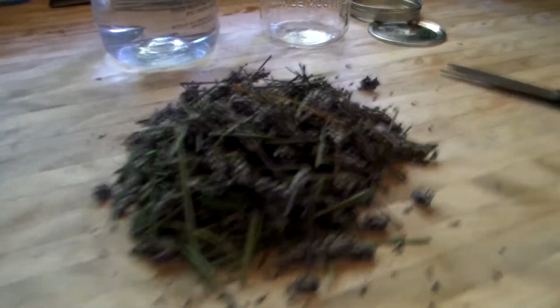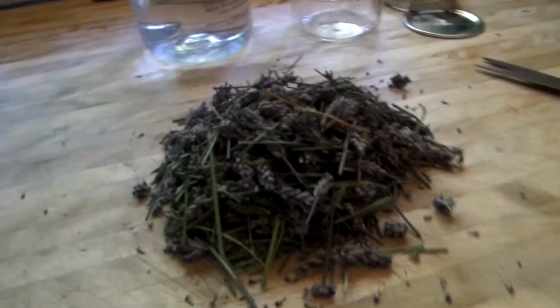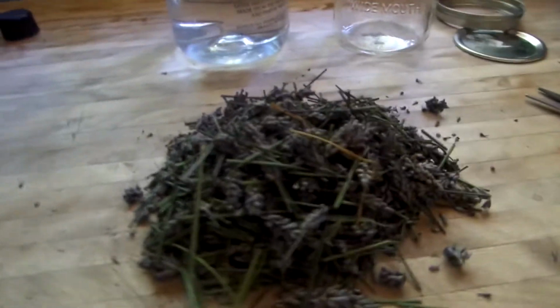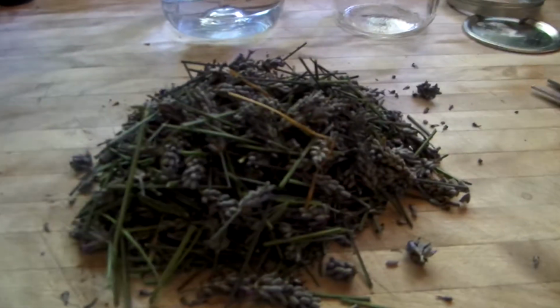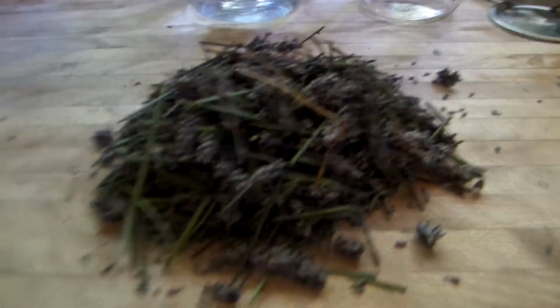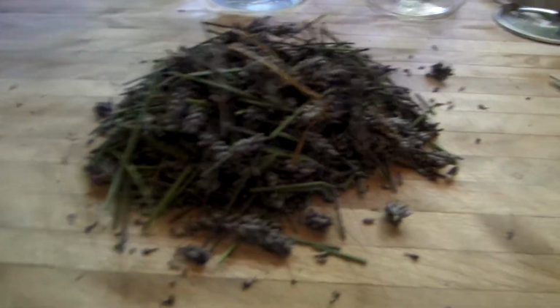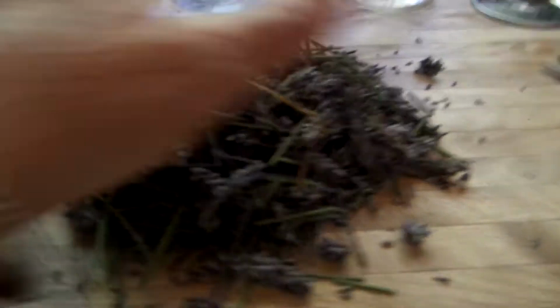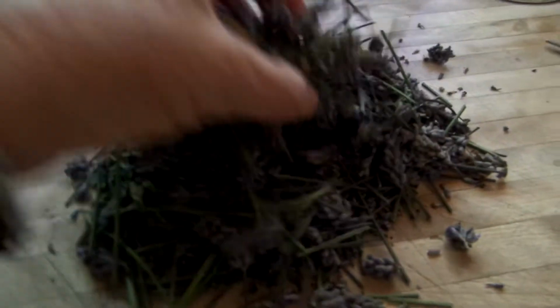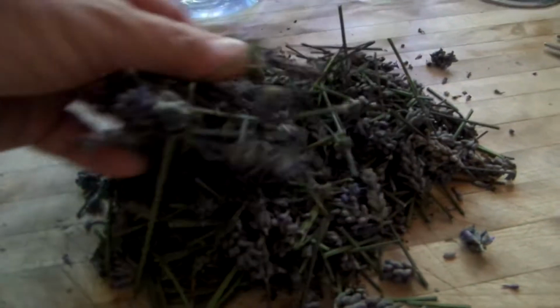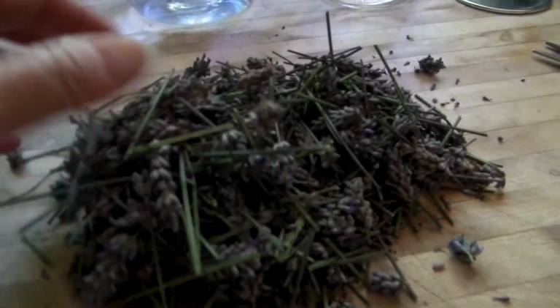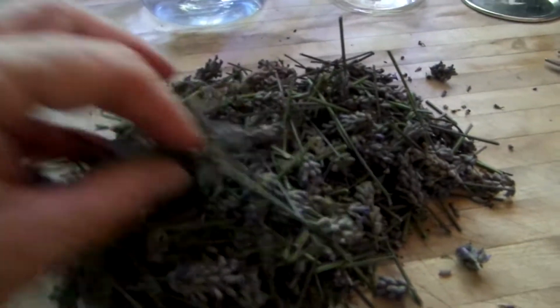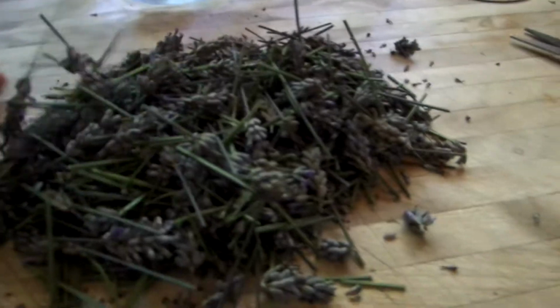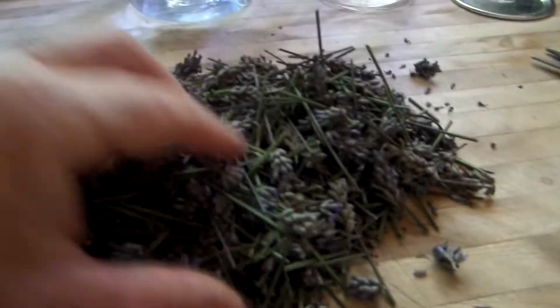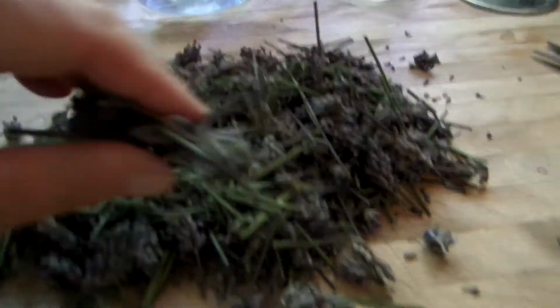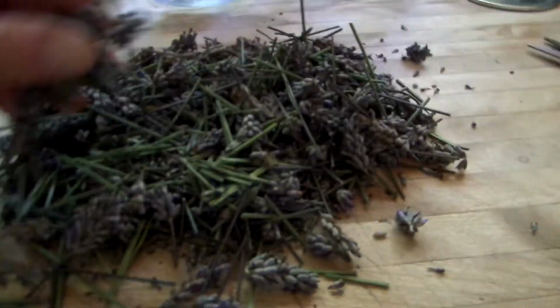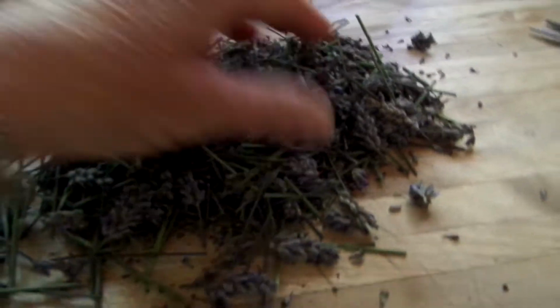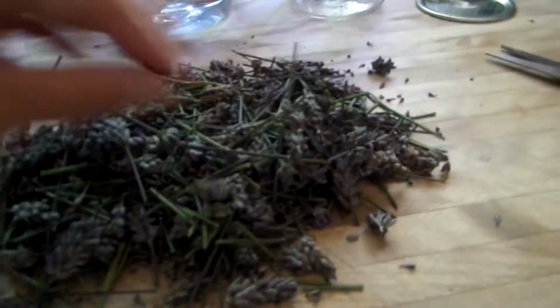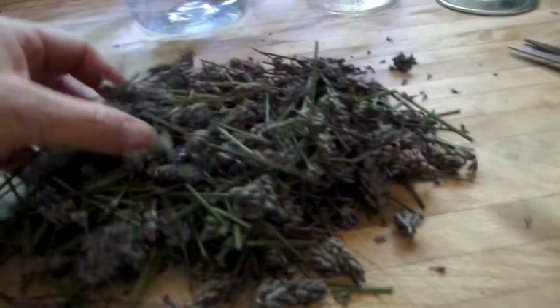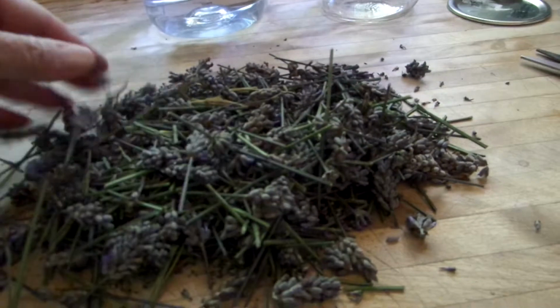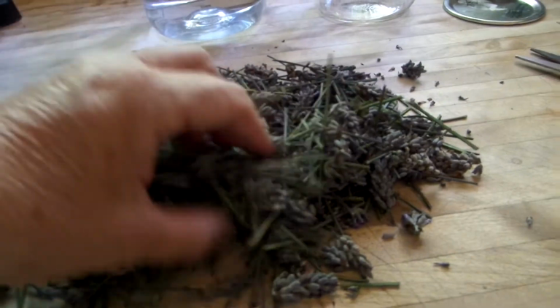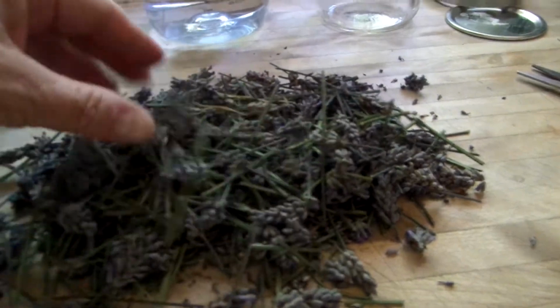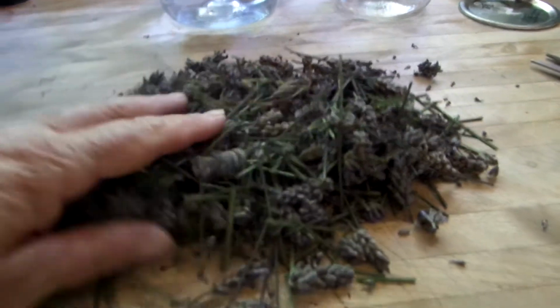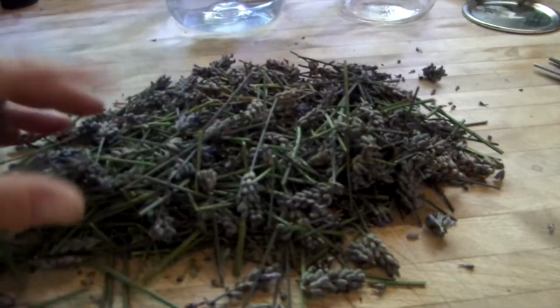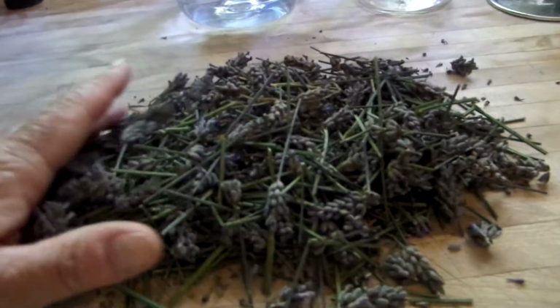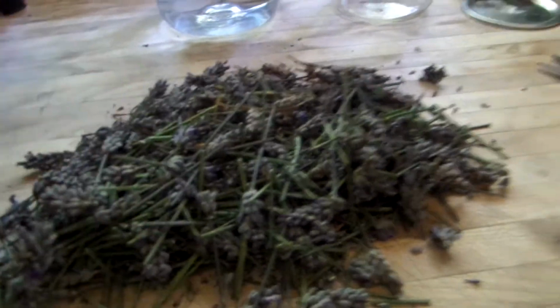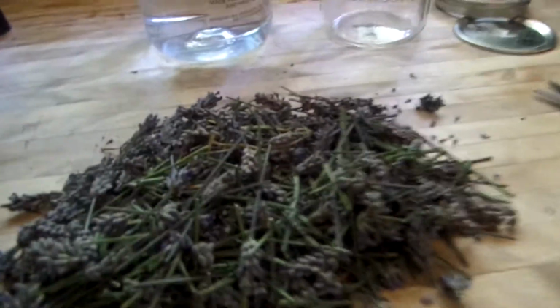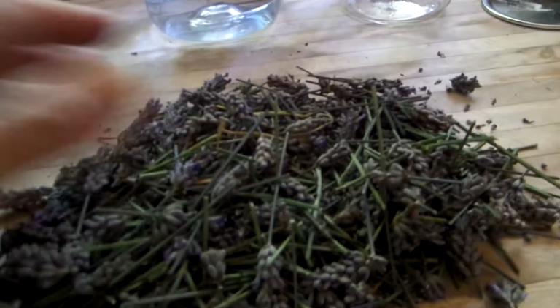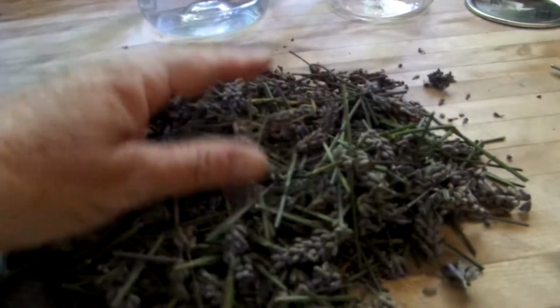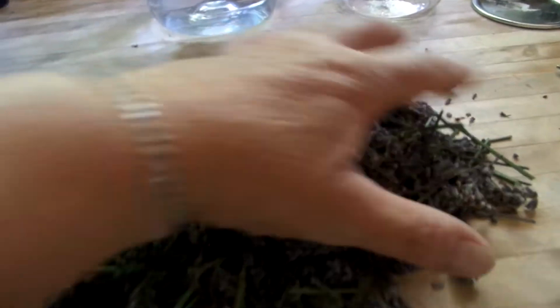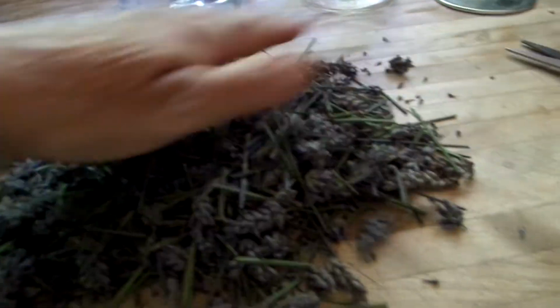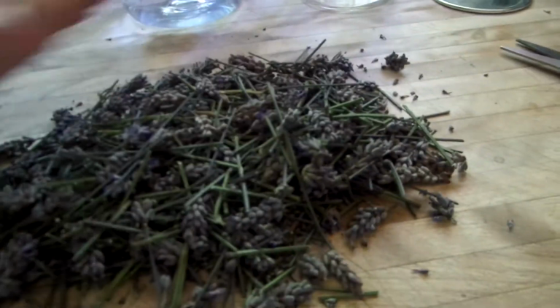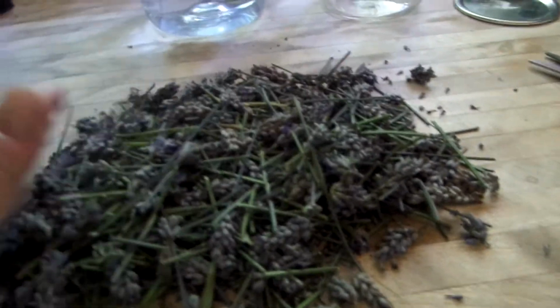Good day all, prepper Pam here. Today I'm going to be making a lavender tincture. We went to Fort Bragg and I picked a huge amount of lavender. If you could just smell it, it smells wonderful.